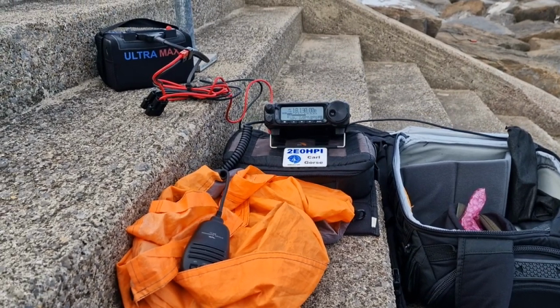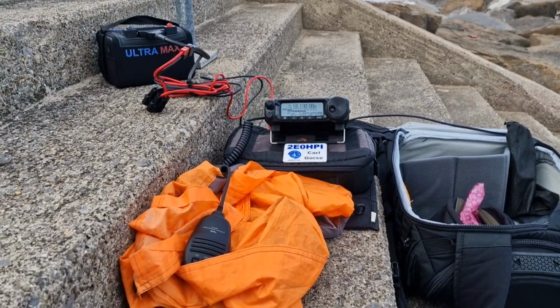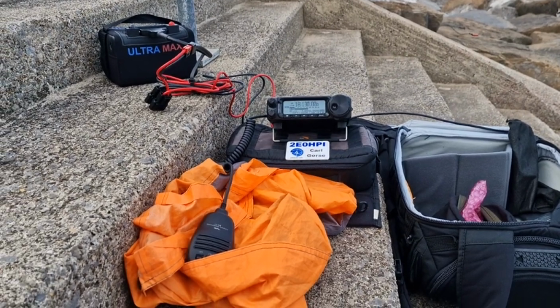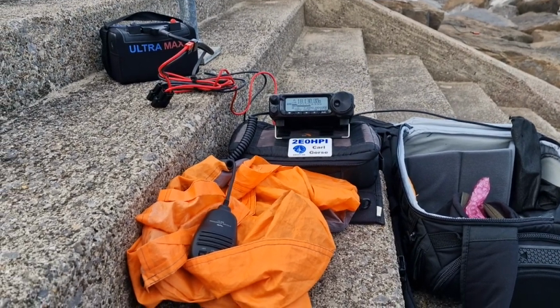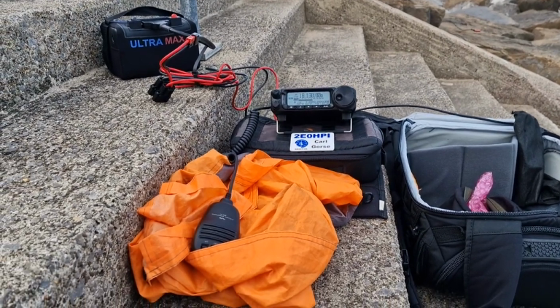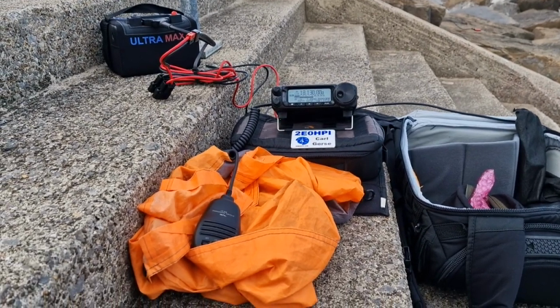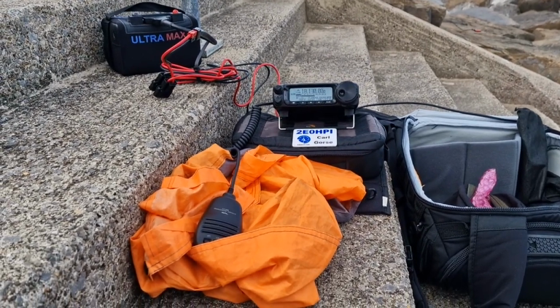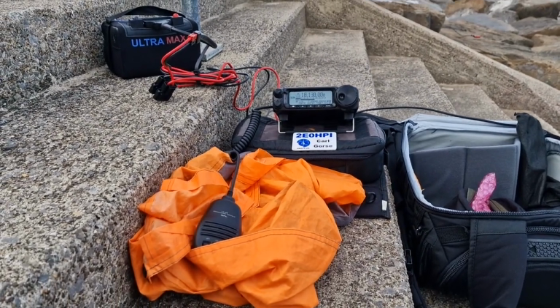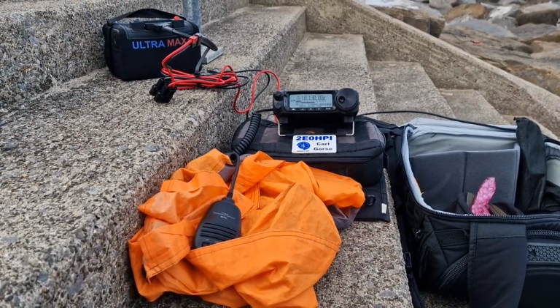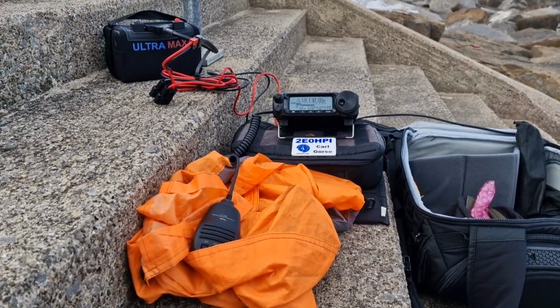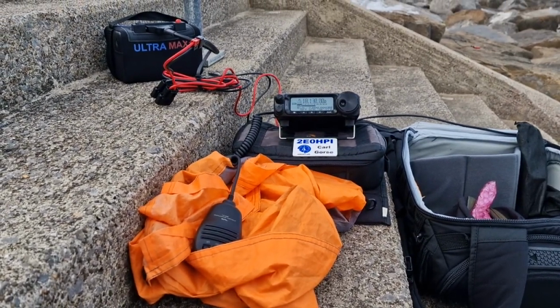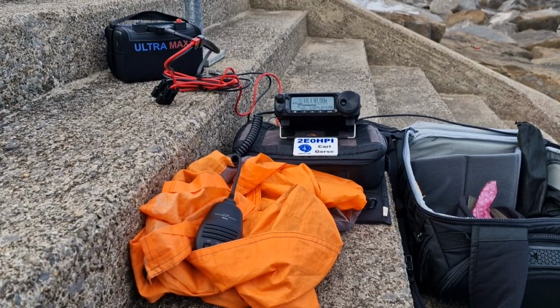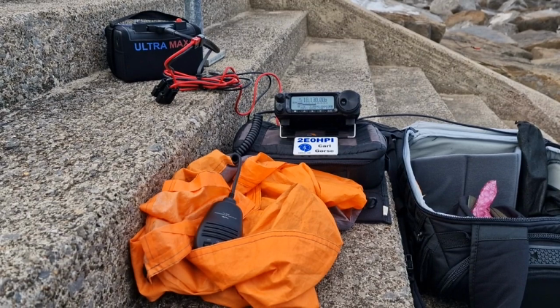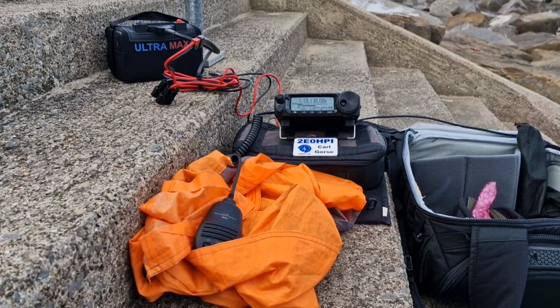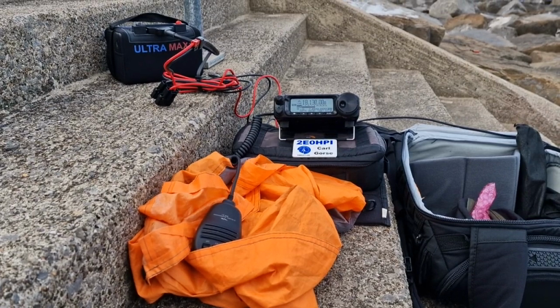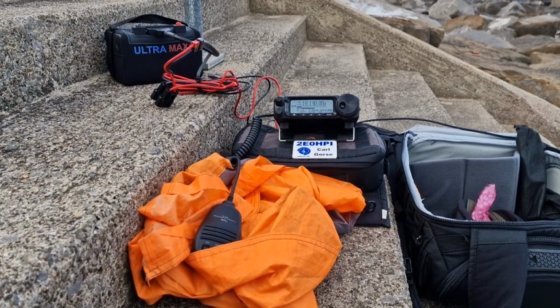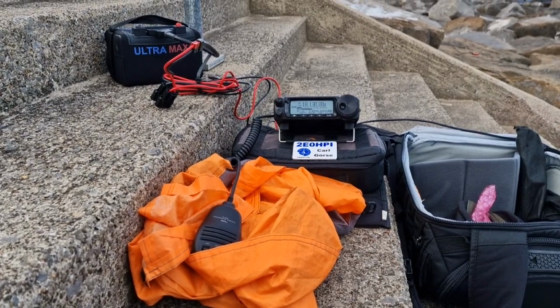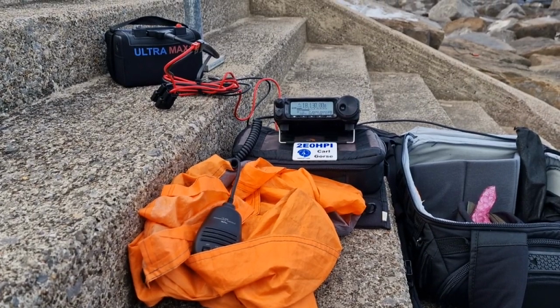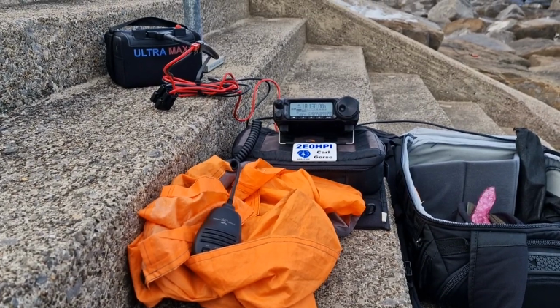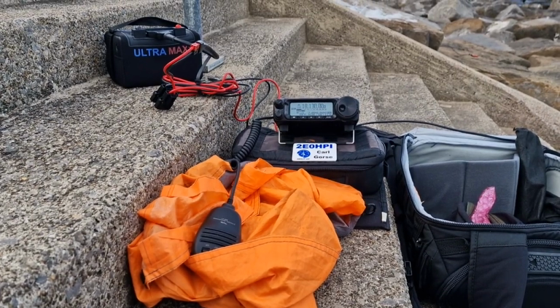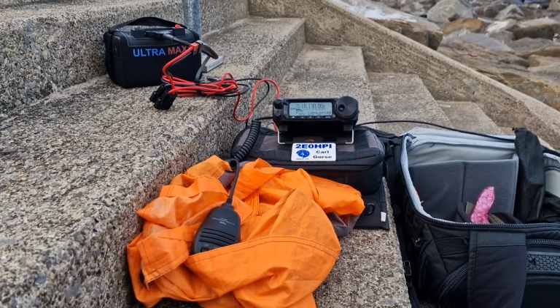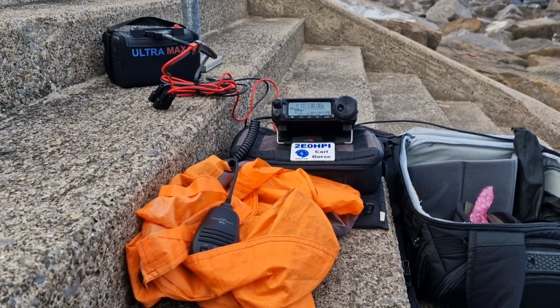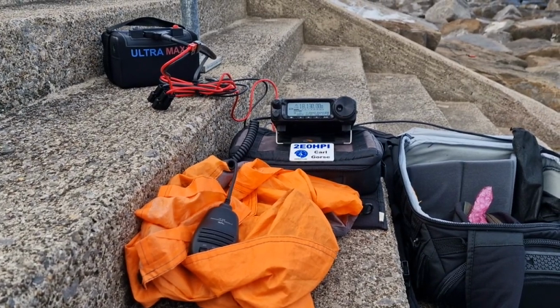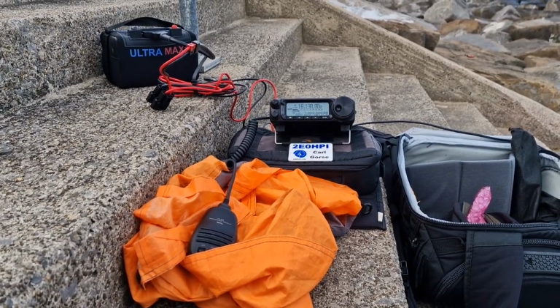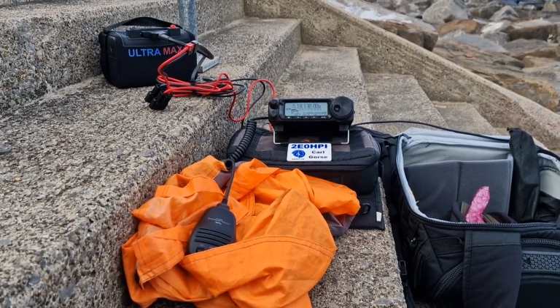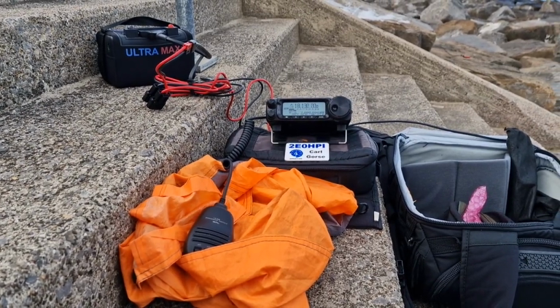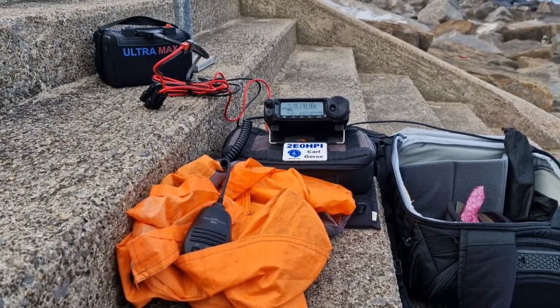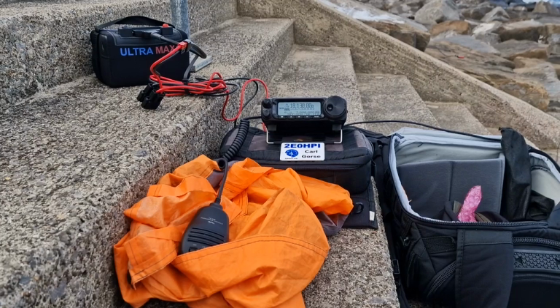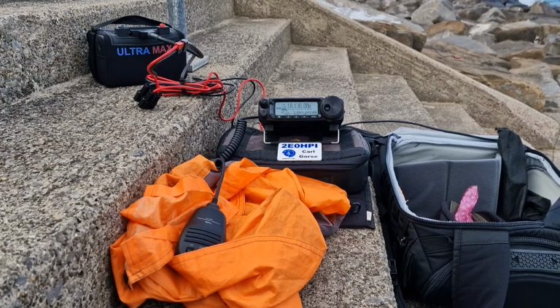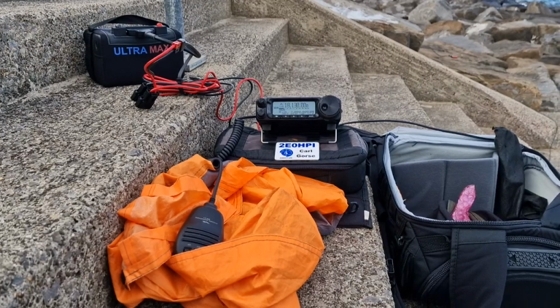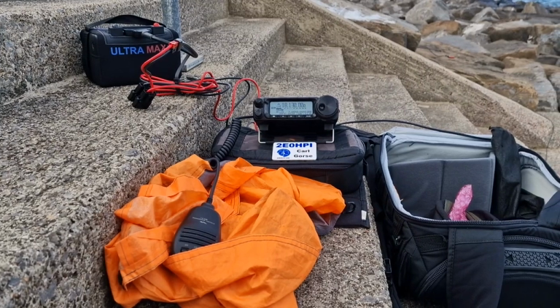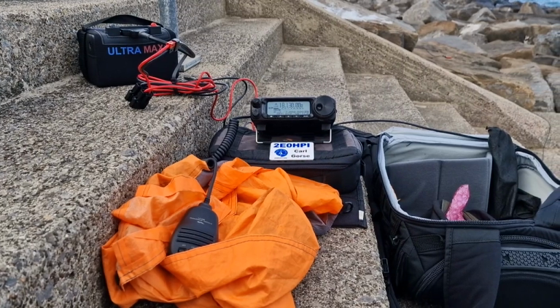W7RAT, this is Oscar Echo 5 Sugar Lima November. Roger, OE5, W7, R8.